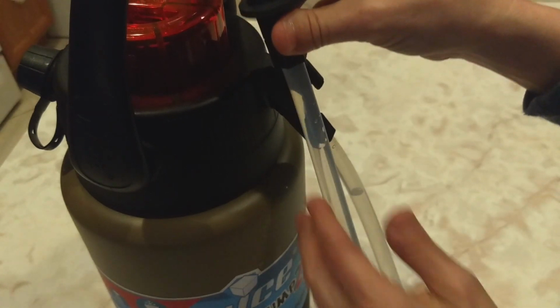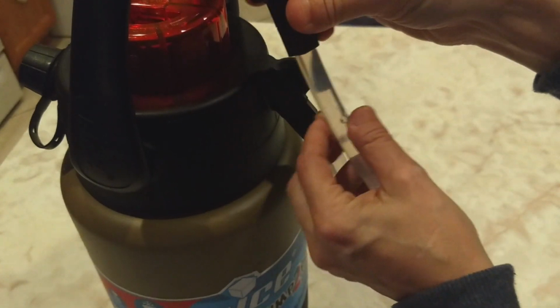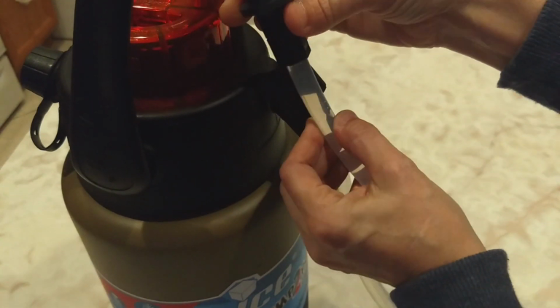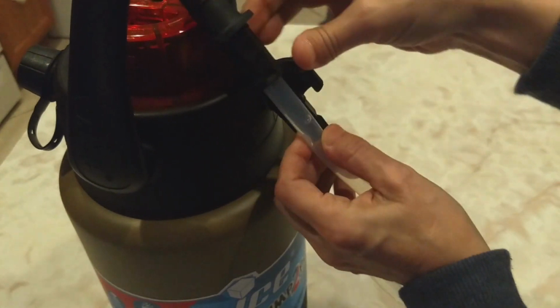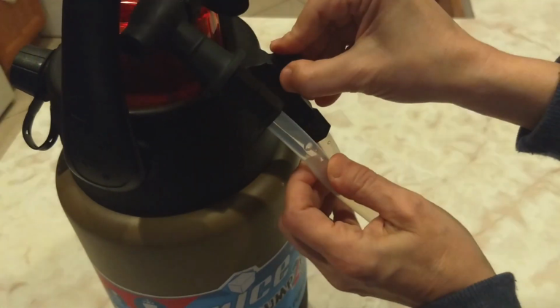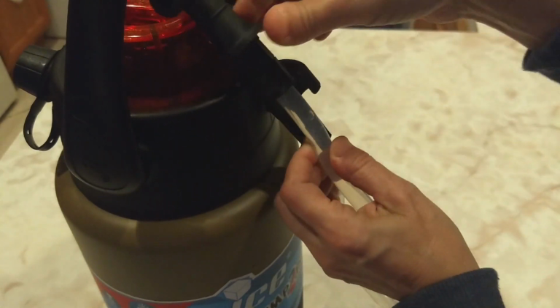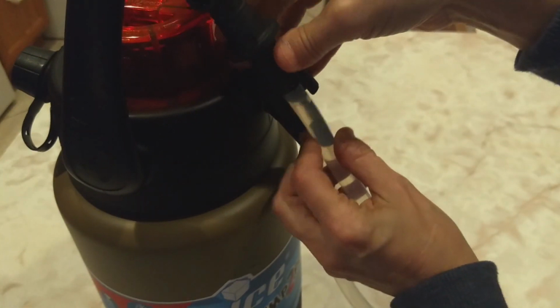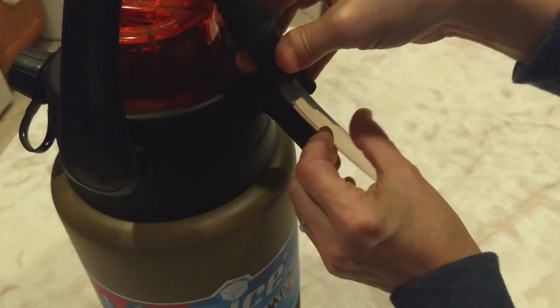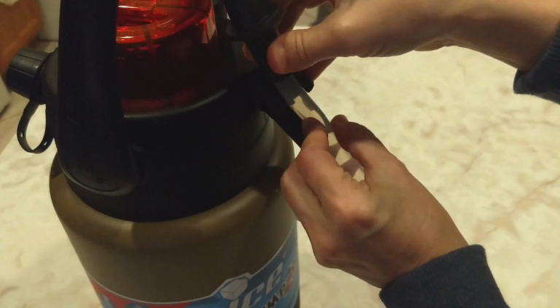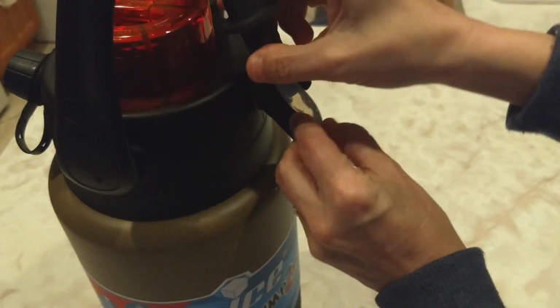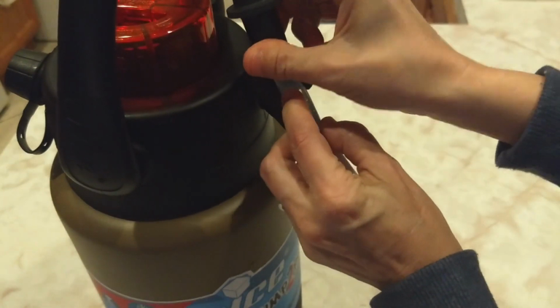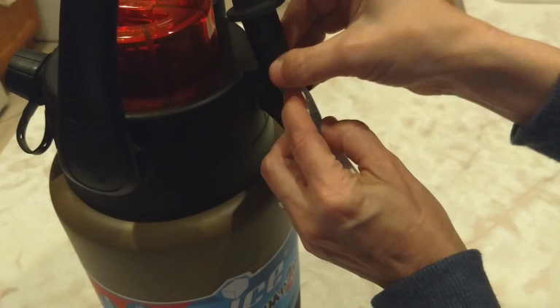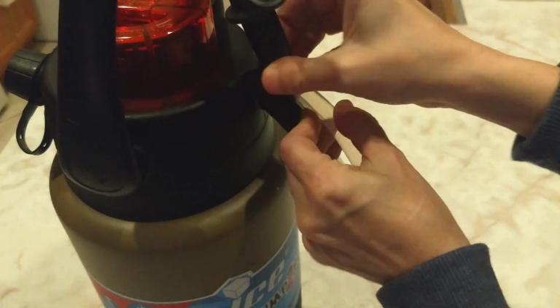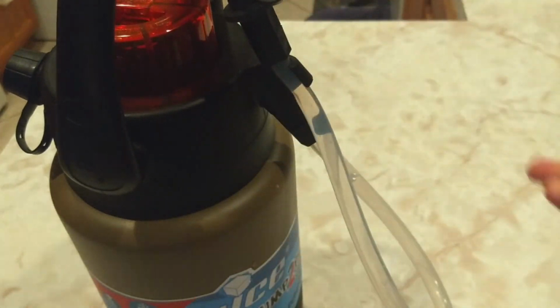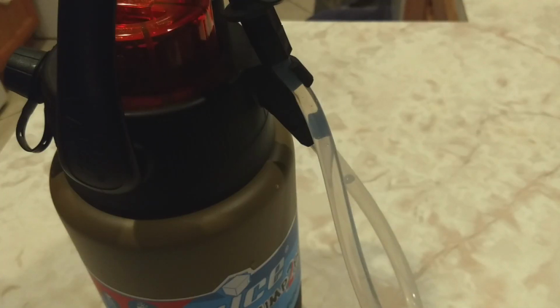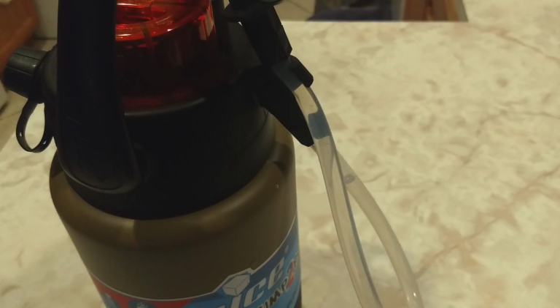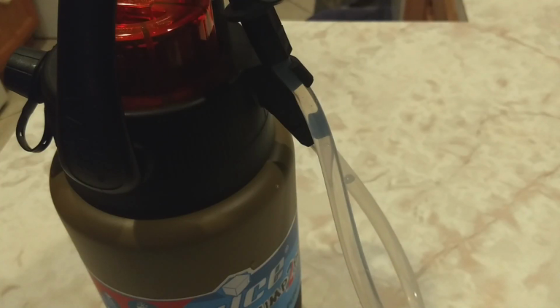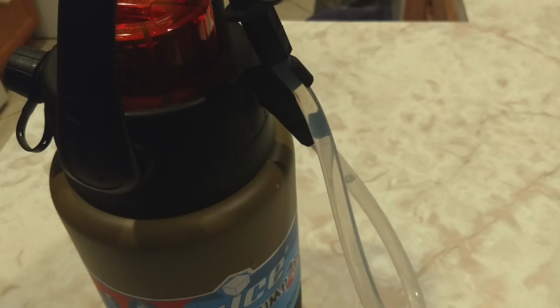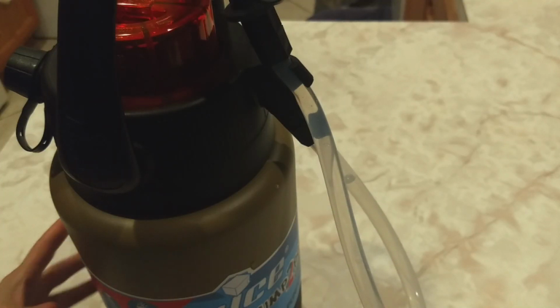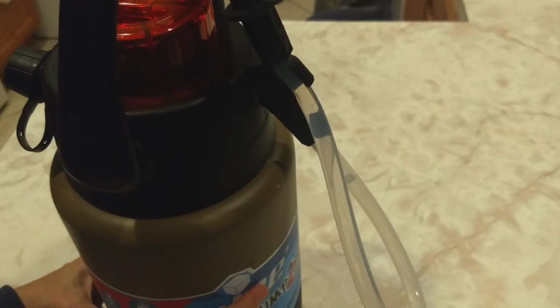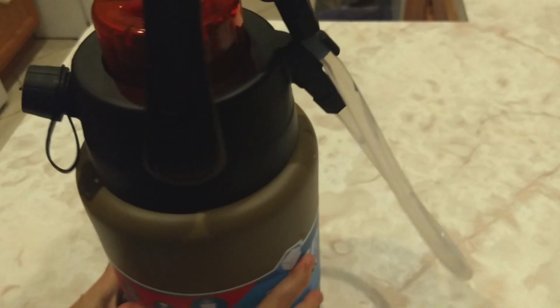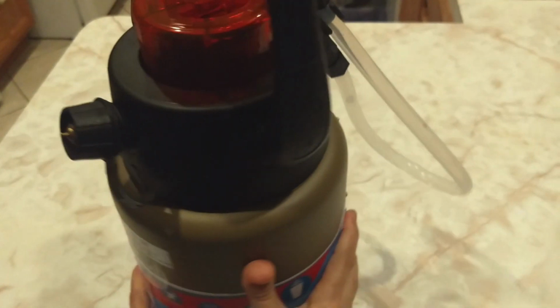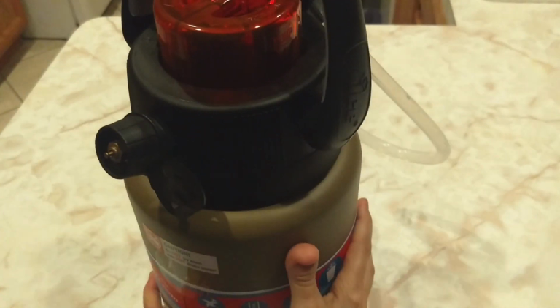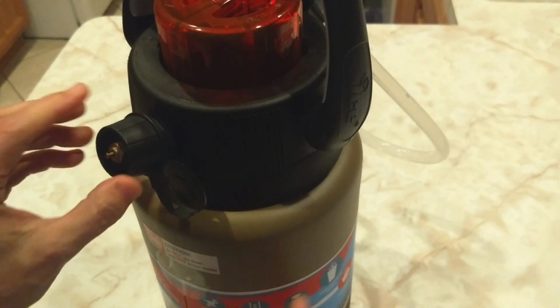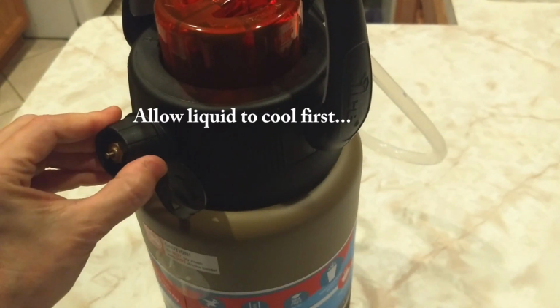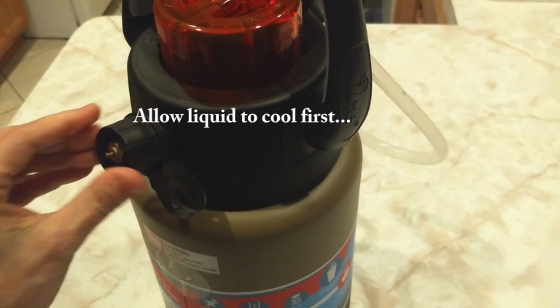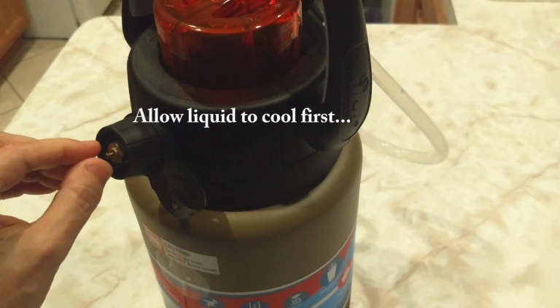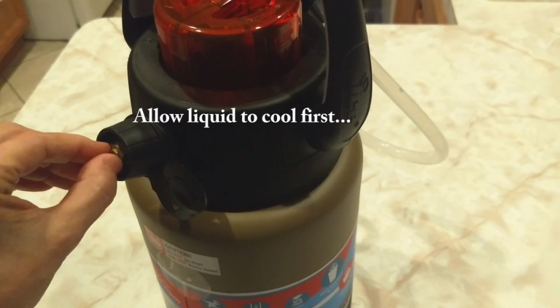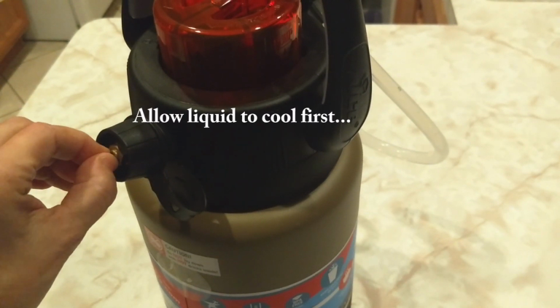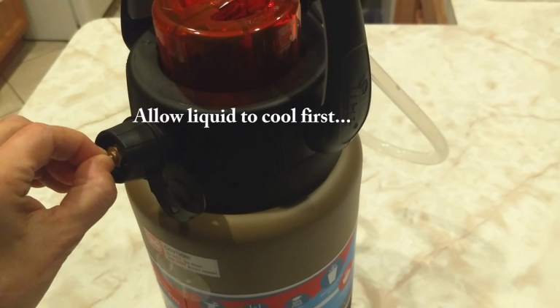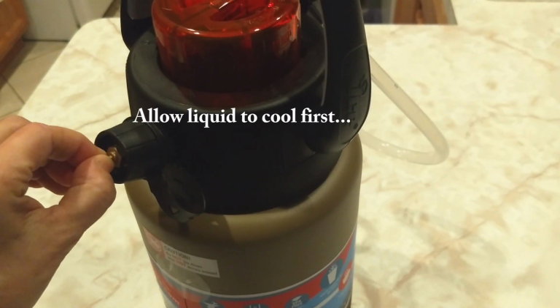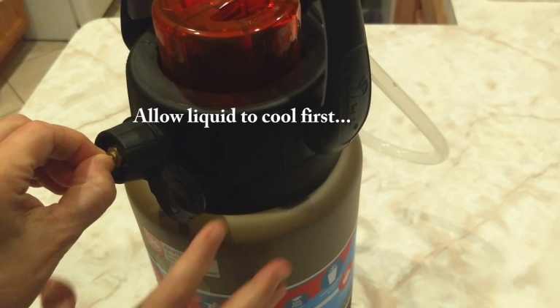And we store the tube right here — just roll it into that little clip. Now, when you're done, to depressurize it so you can clean it, you either unscrew this cap or you pull this pin.